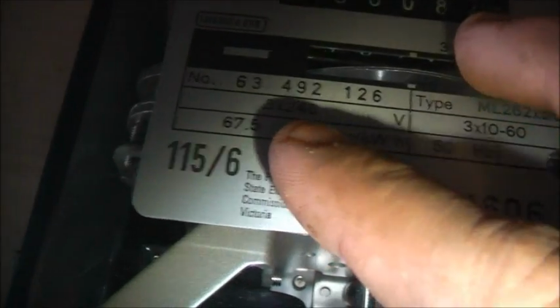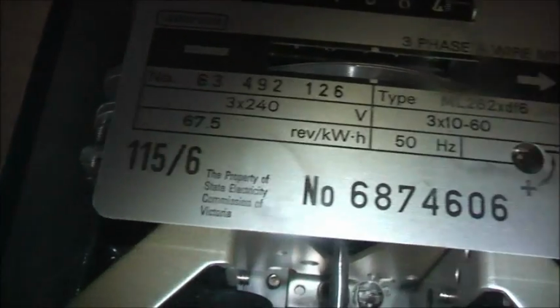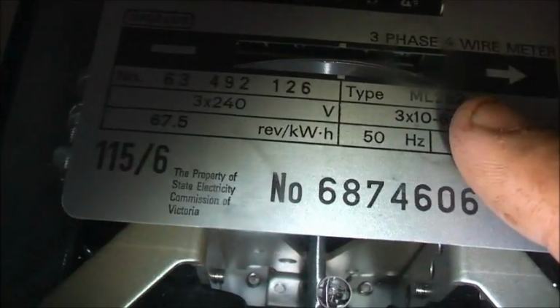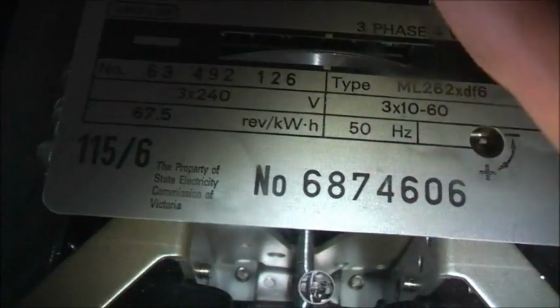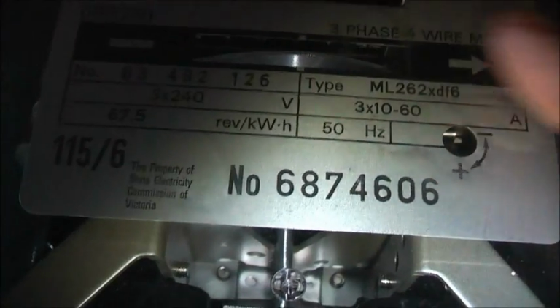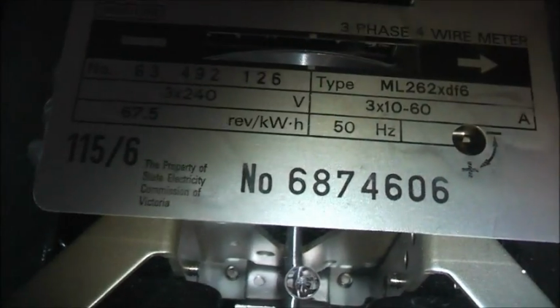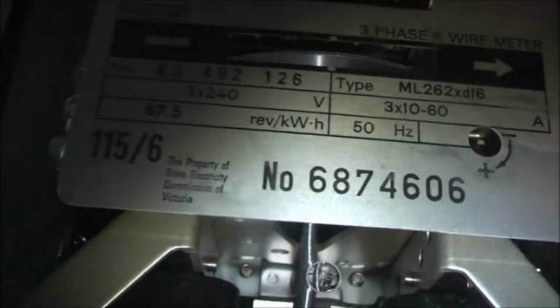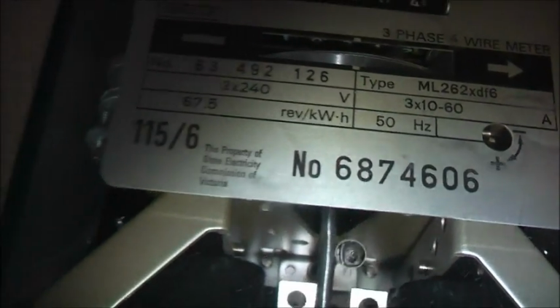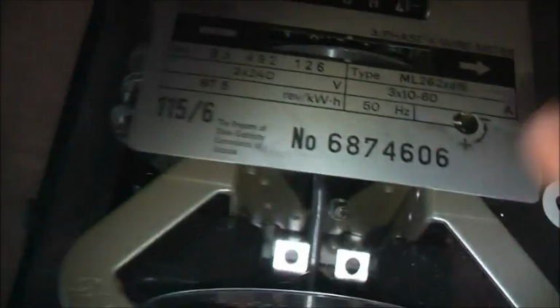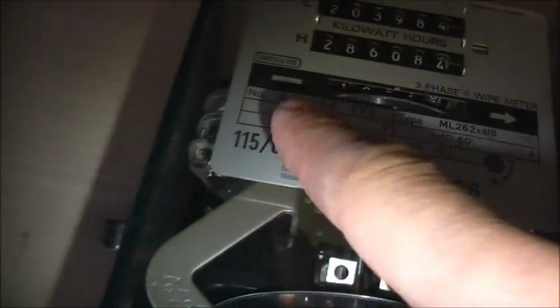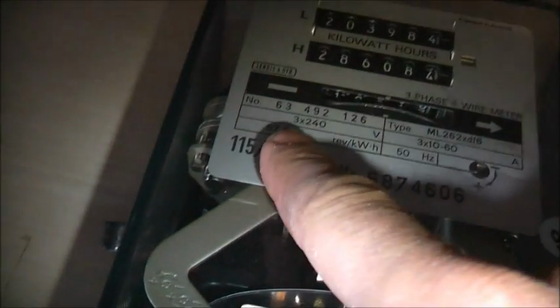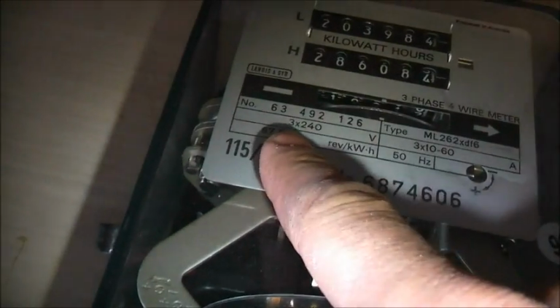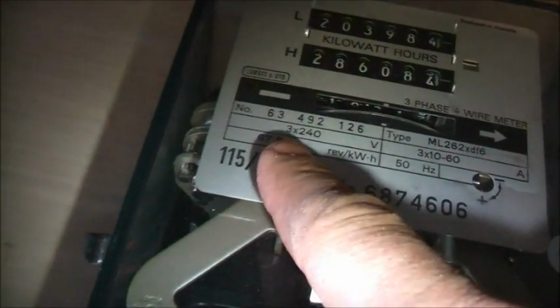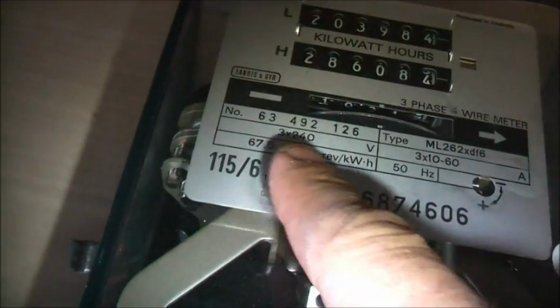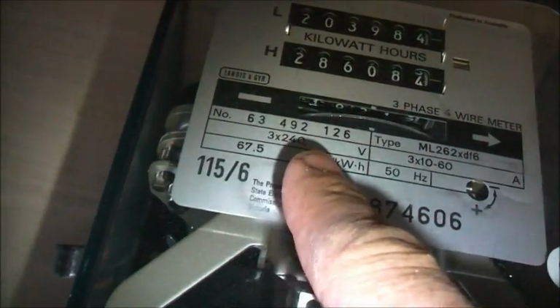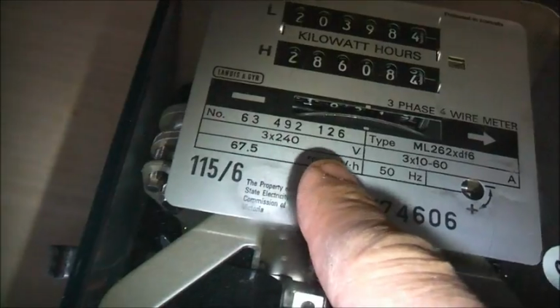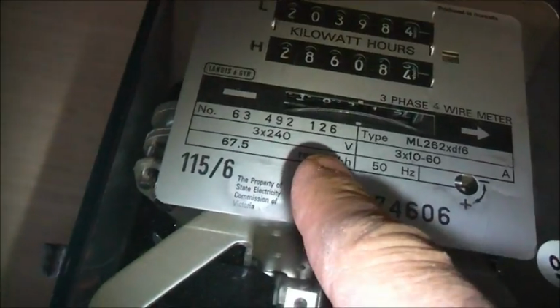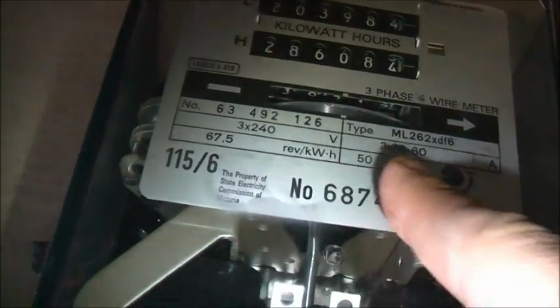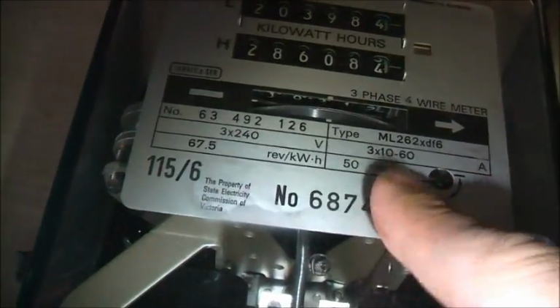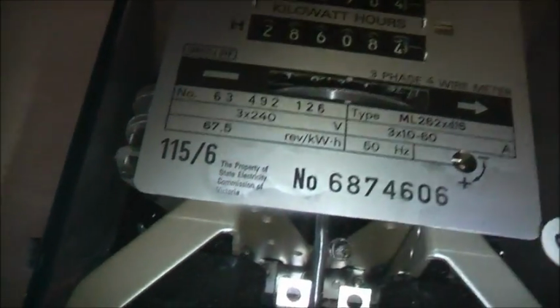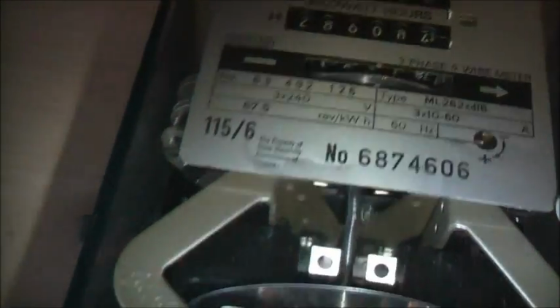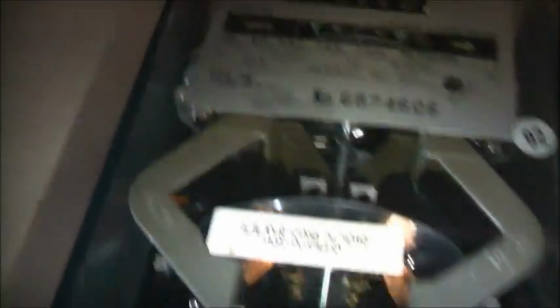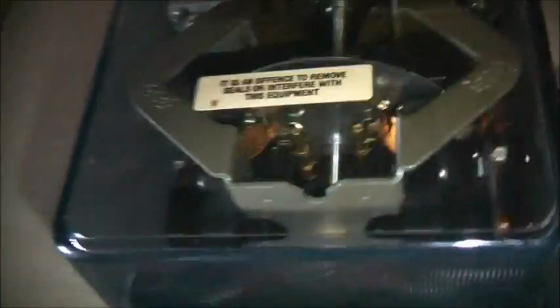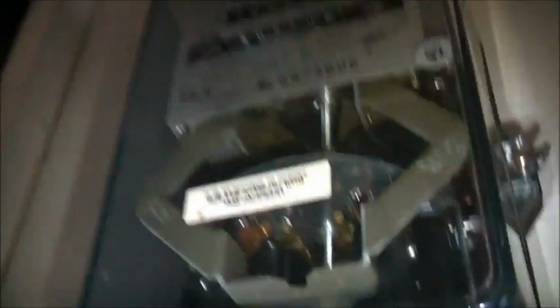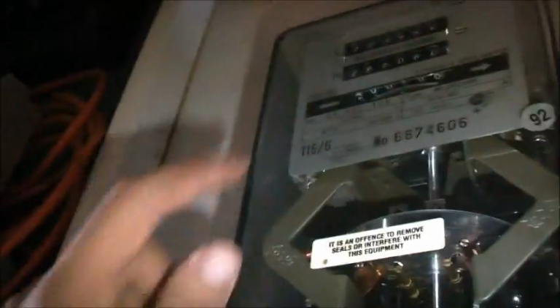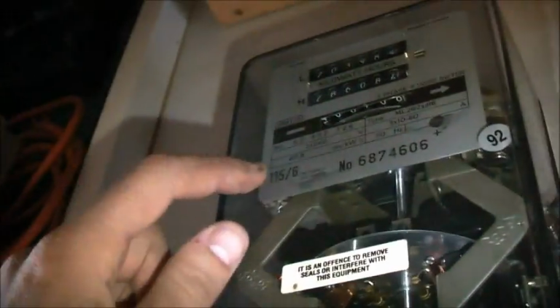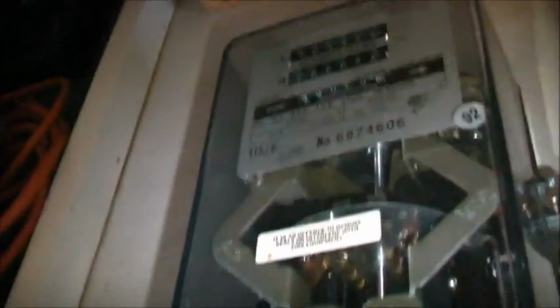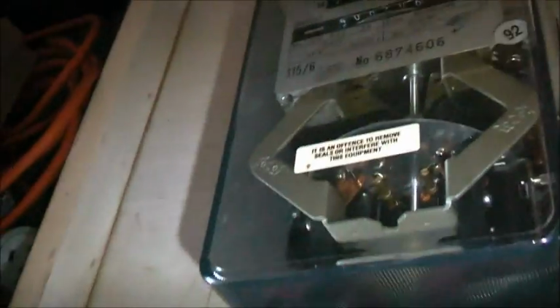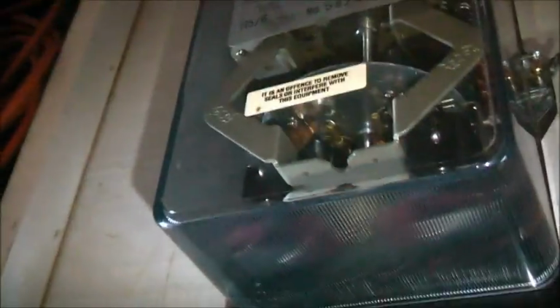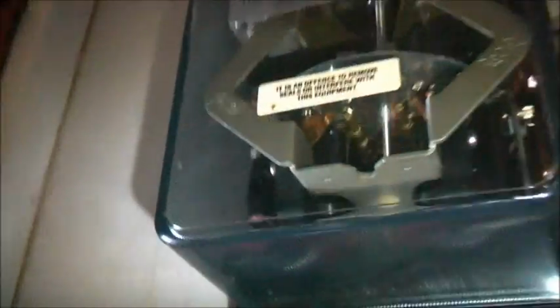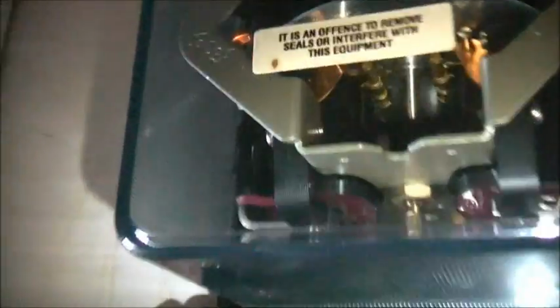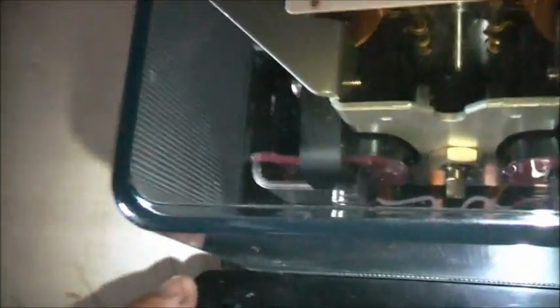3x240 volt, 3x10-60 ampere, 67.5 impulses per kilowatt hour, 50 hertz, 150/6. It's a whole current meter.